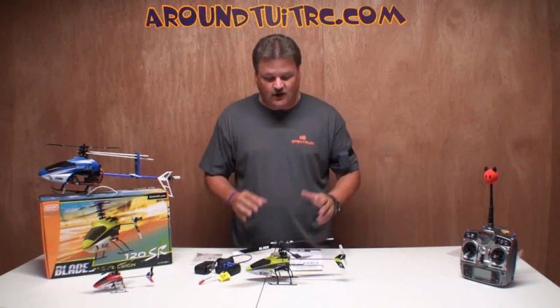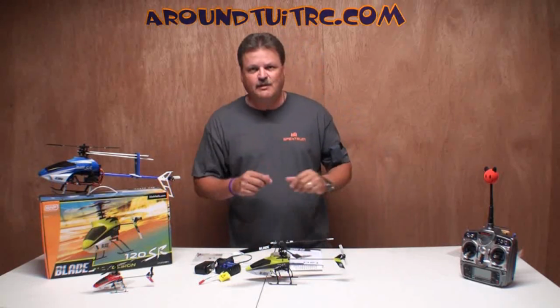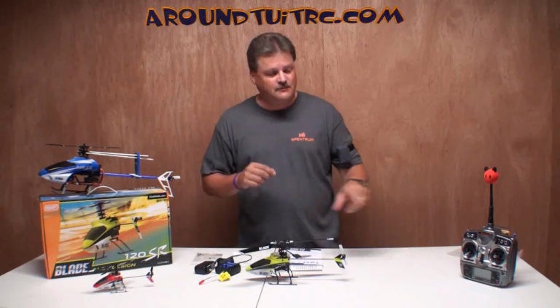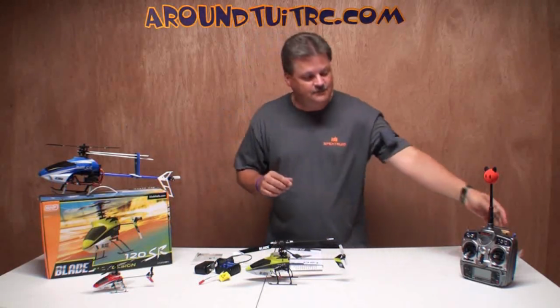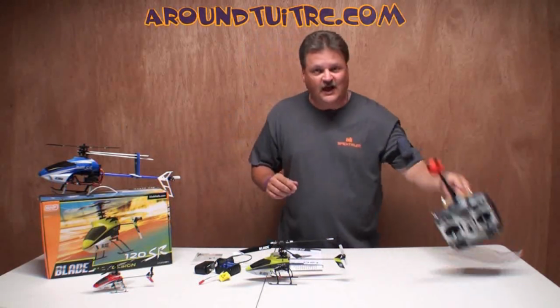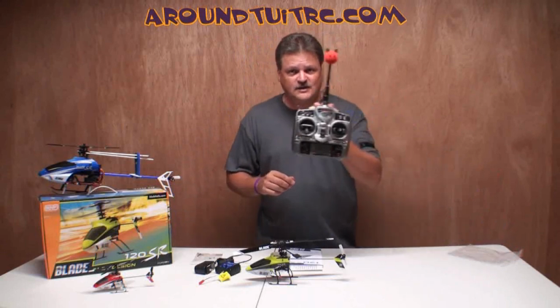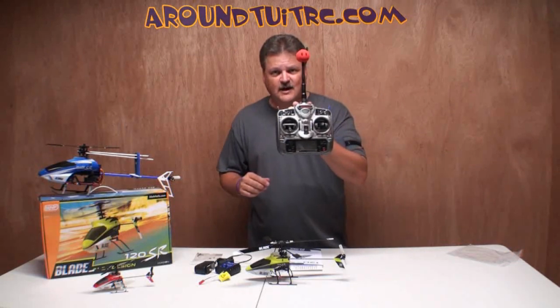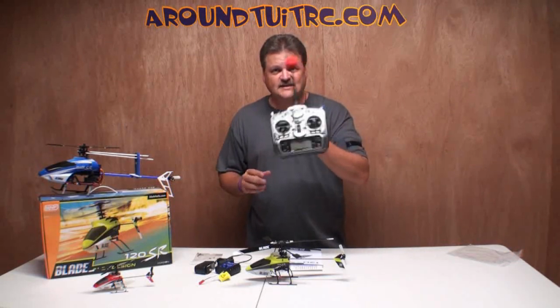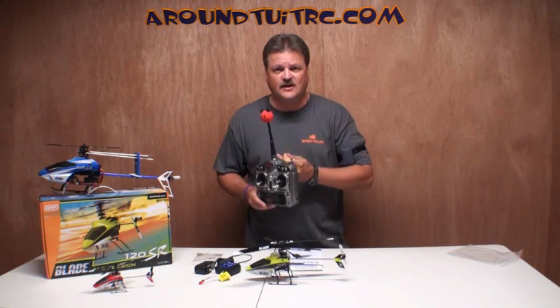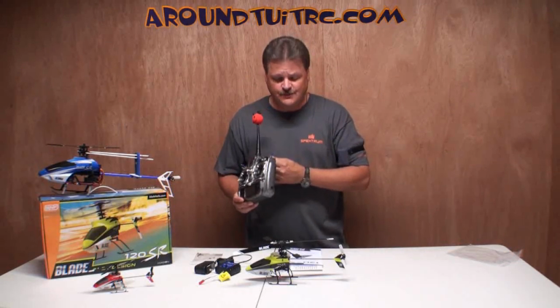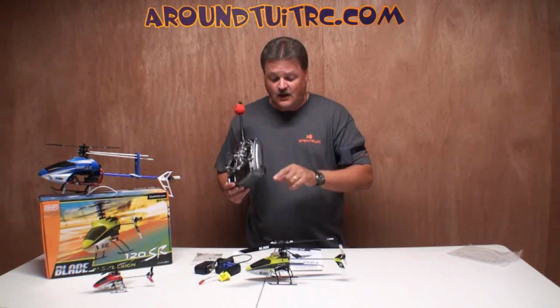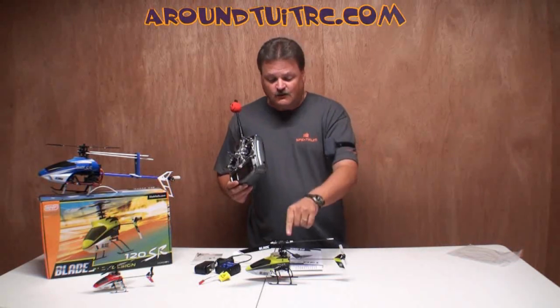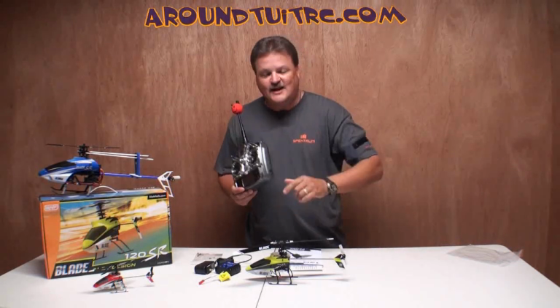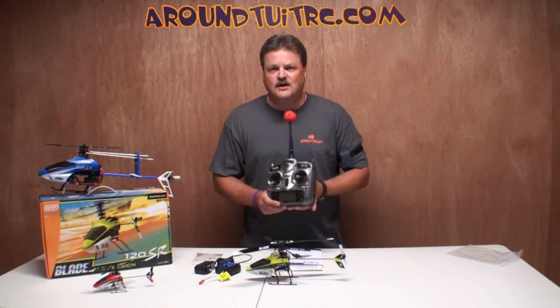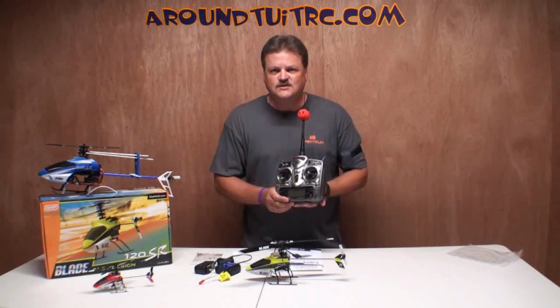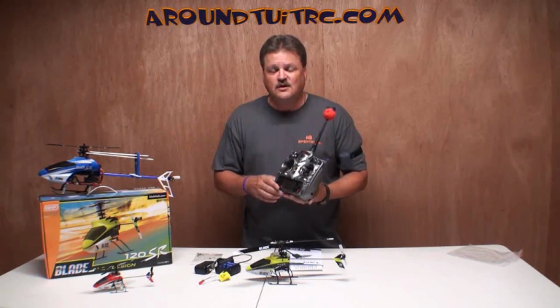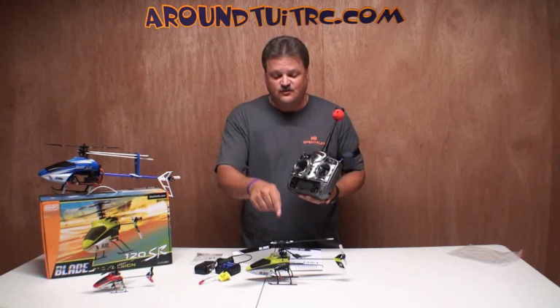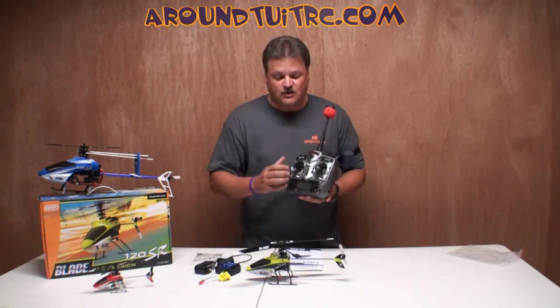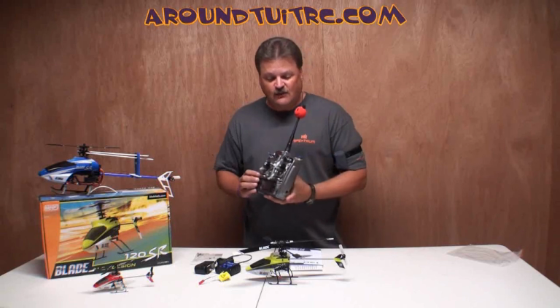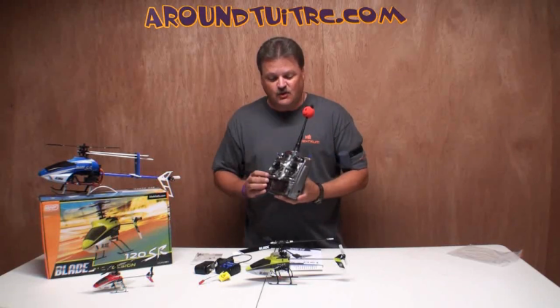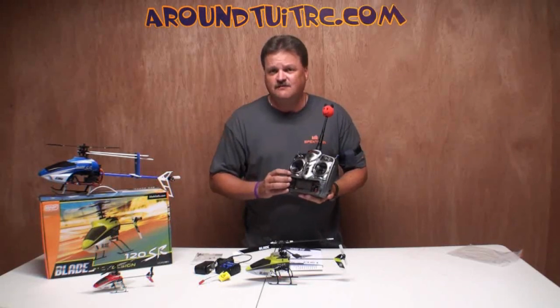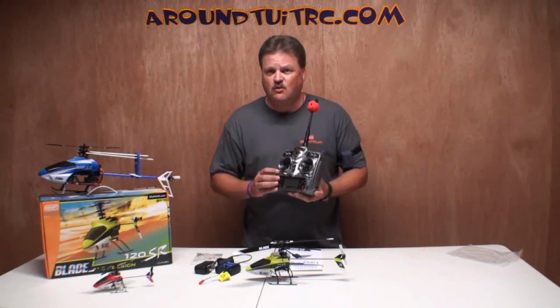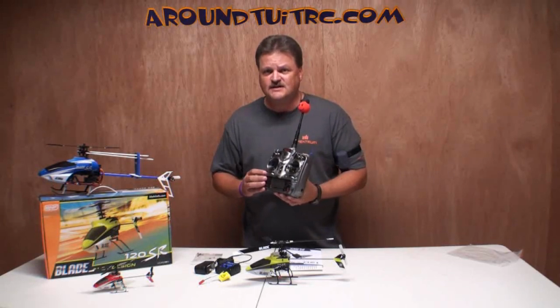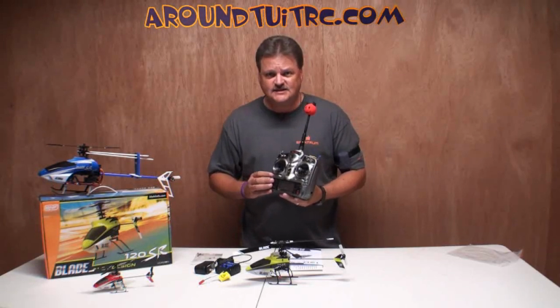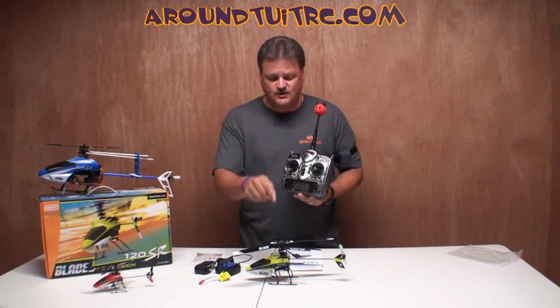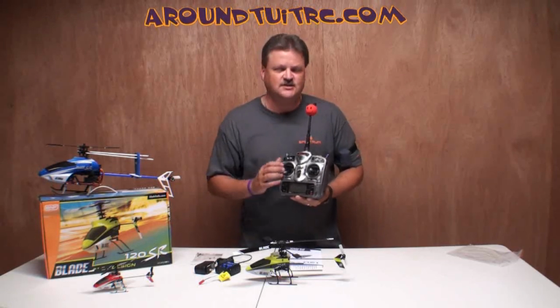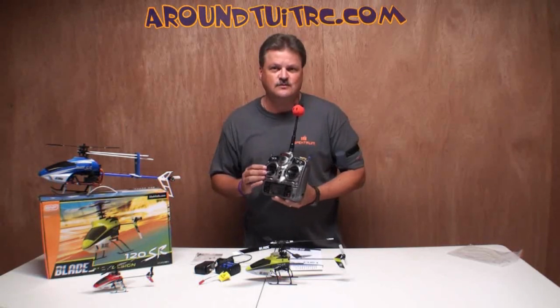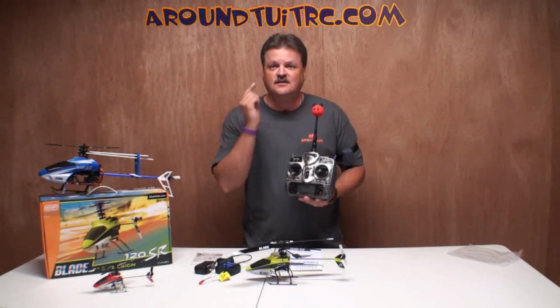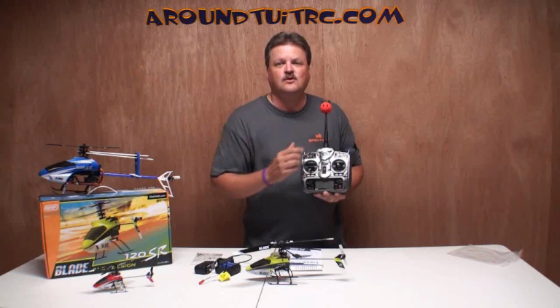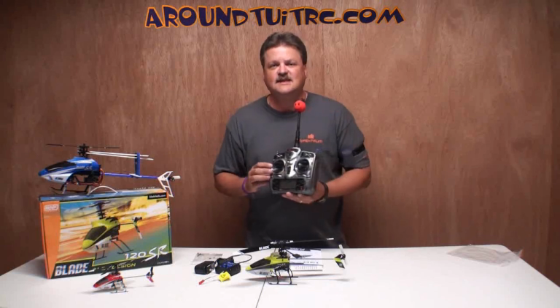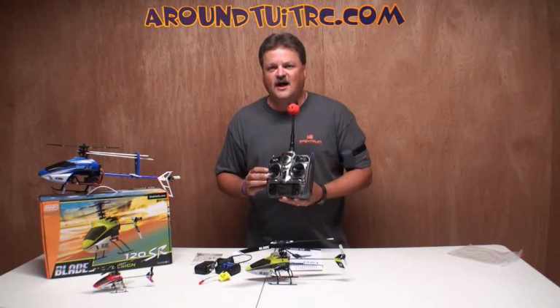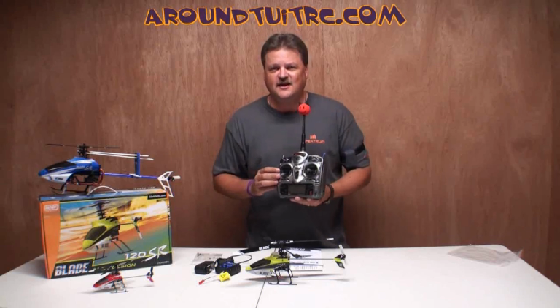I've already bound it to my DX7 transmitter. Right now, we're going to get a close-up look at the swashplate and go over the advanced swashplate settings — we're going to change it on this one. Then we're going to go outside and fly it.